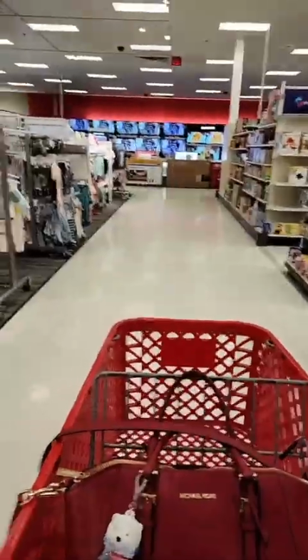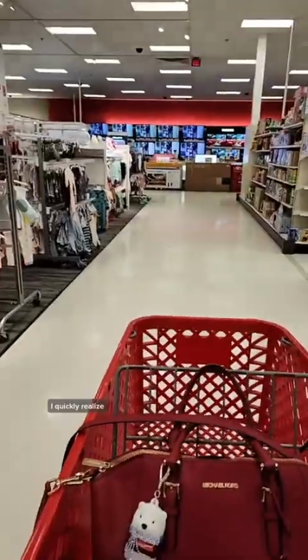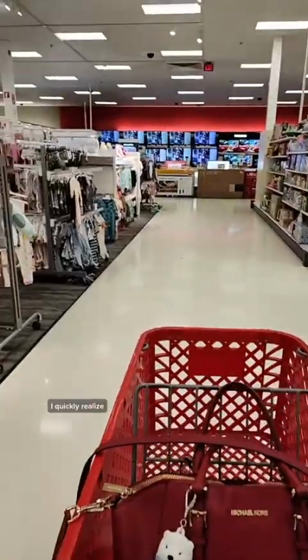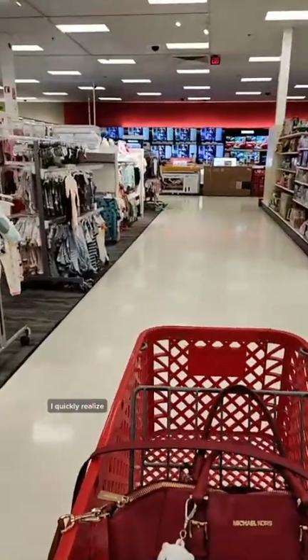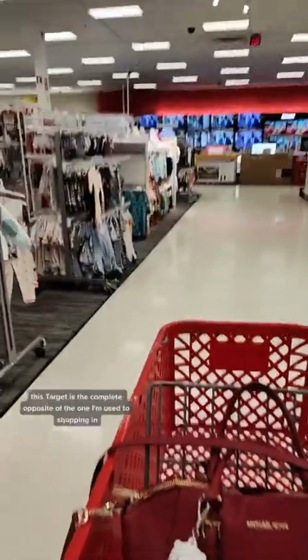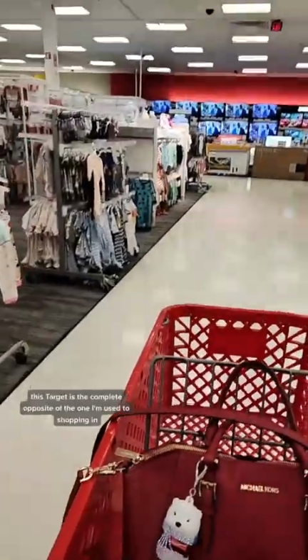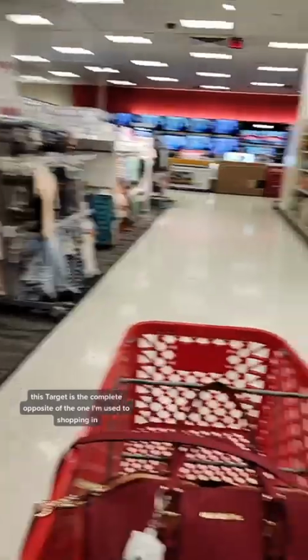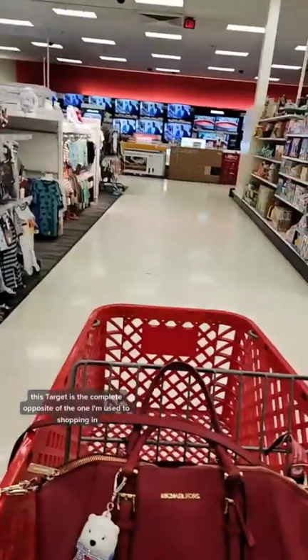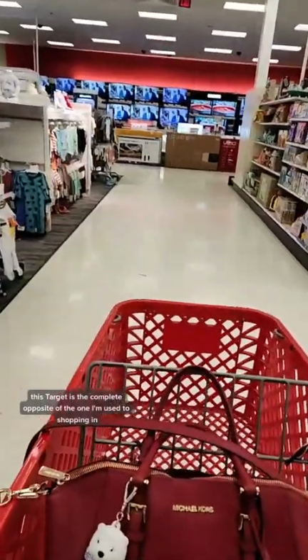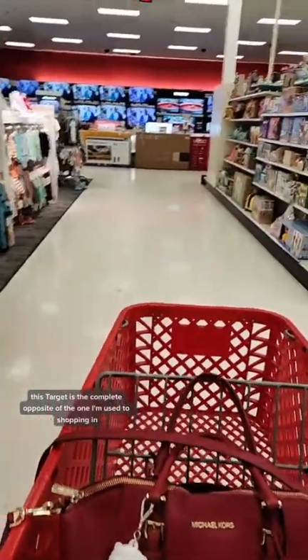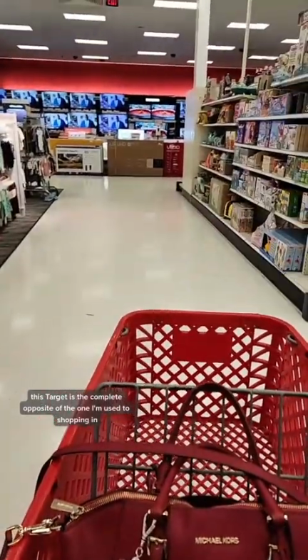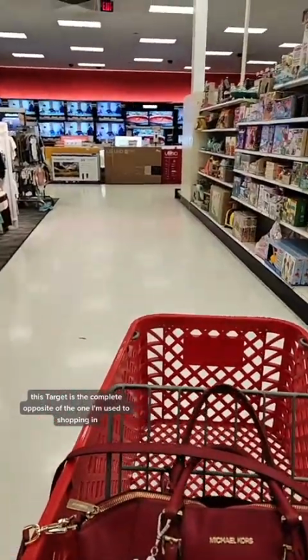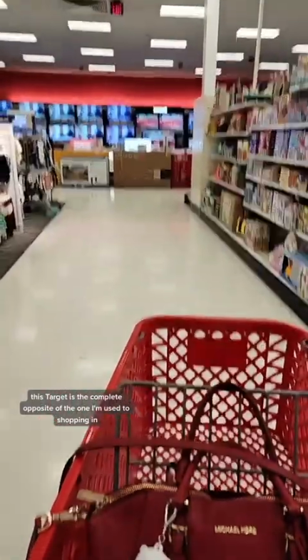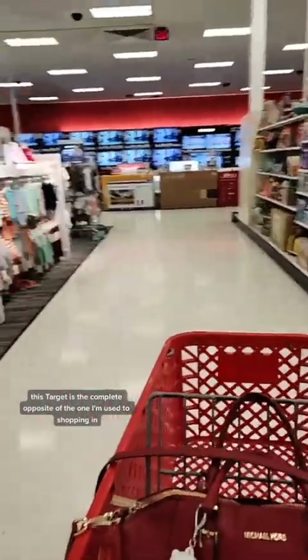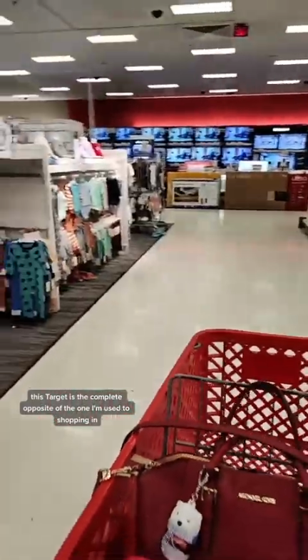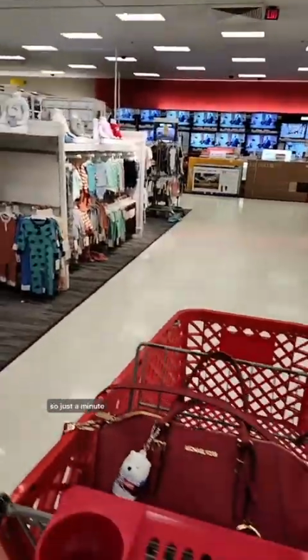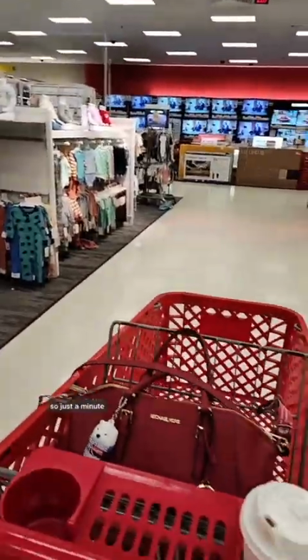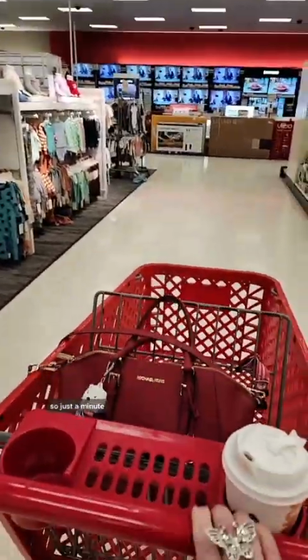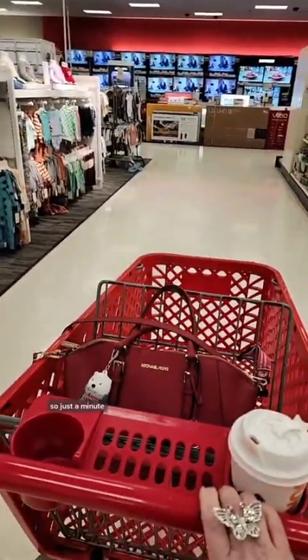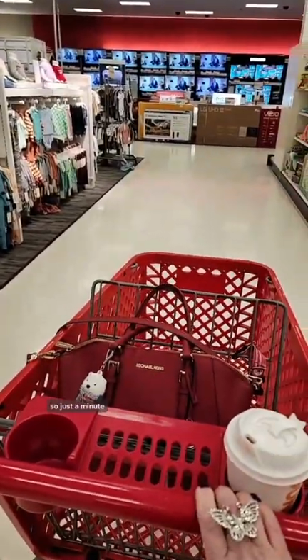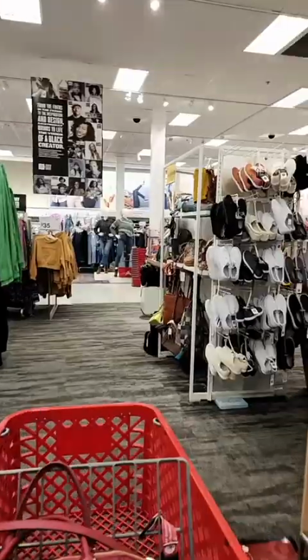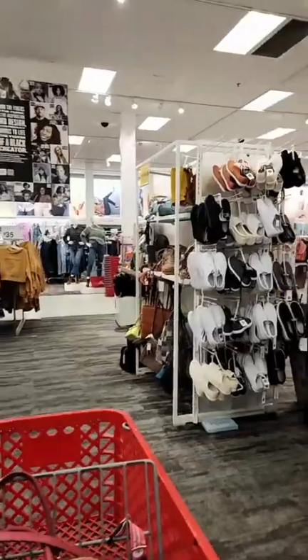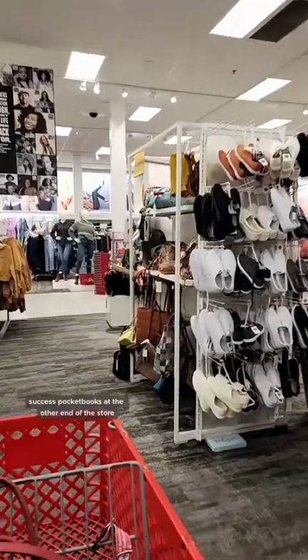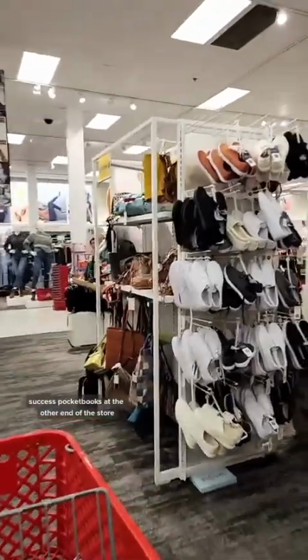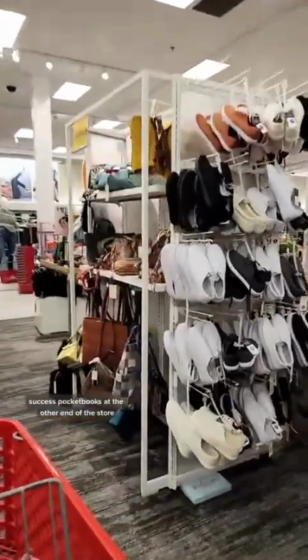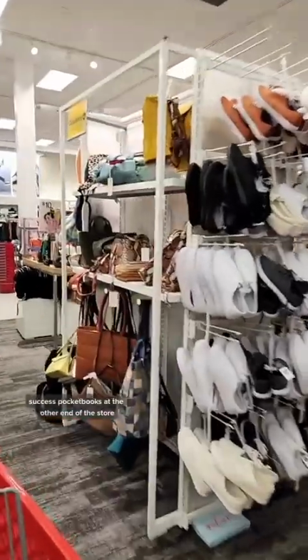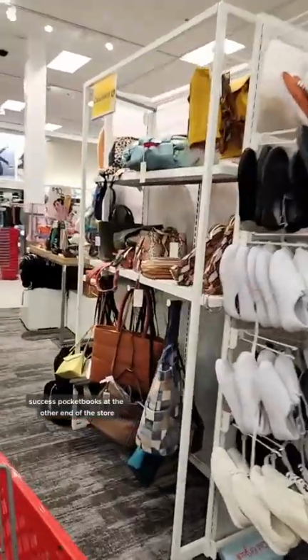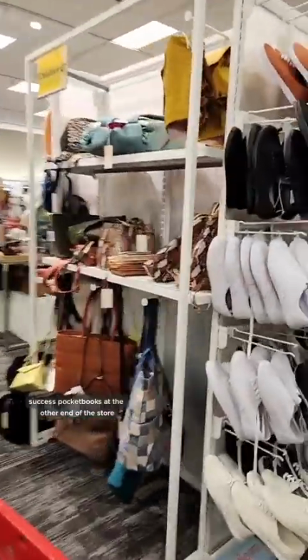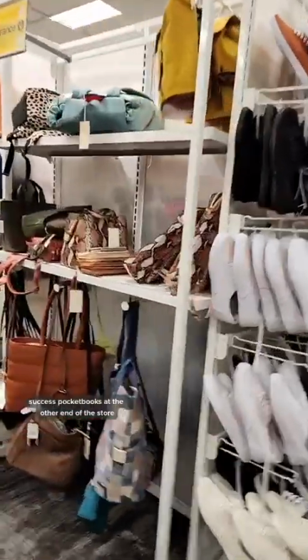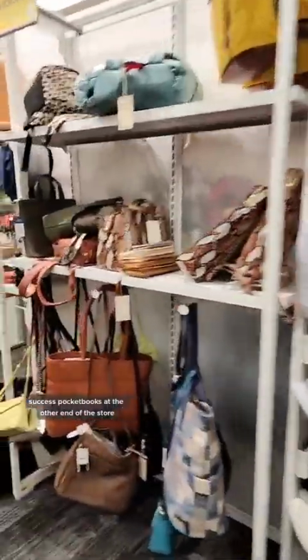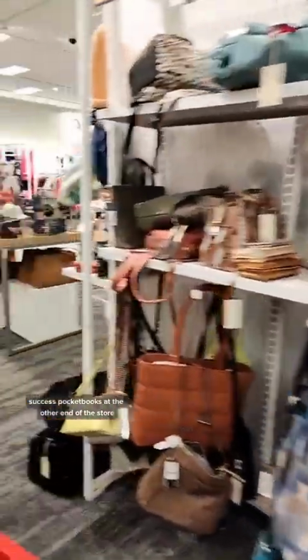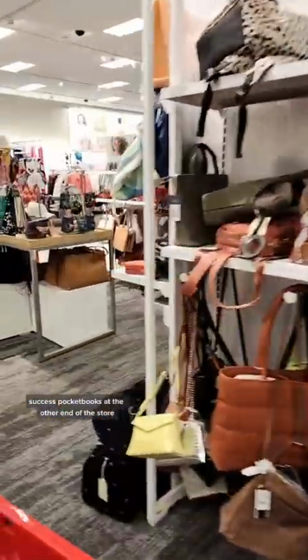I quickly realize this Target is the complete opposite of the one I'm used to shopping in, so just a minute. Success. Pocketbooks at the other end of the store.